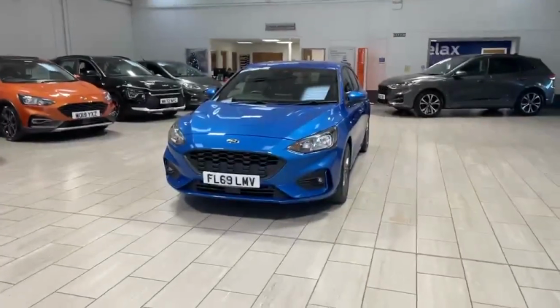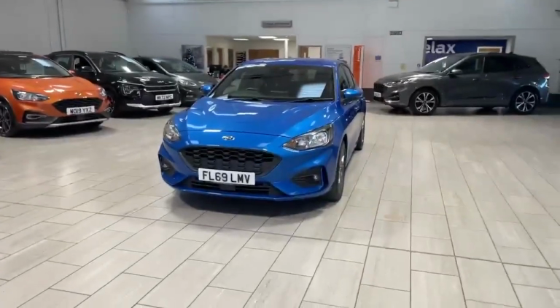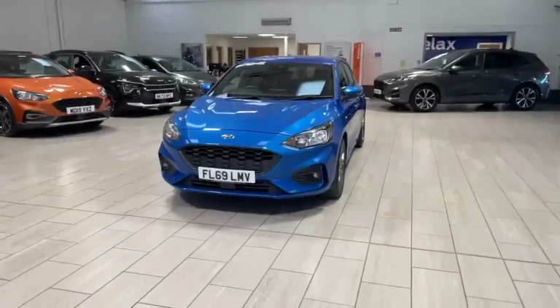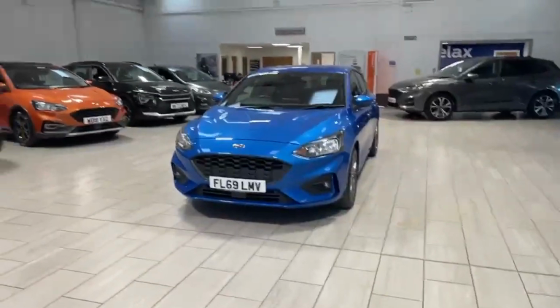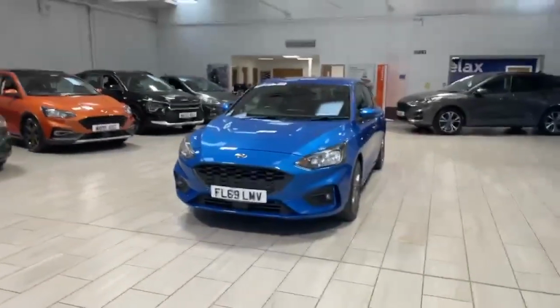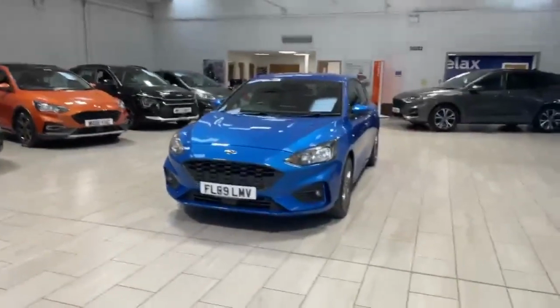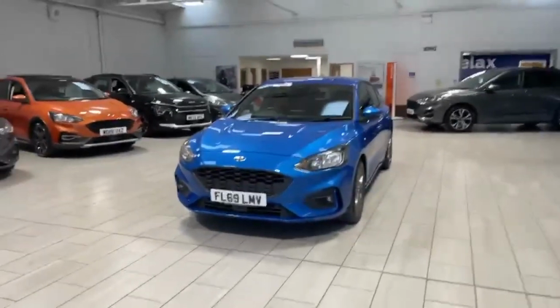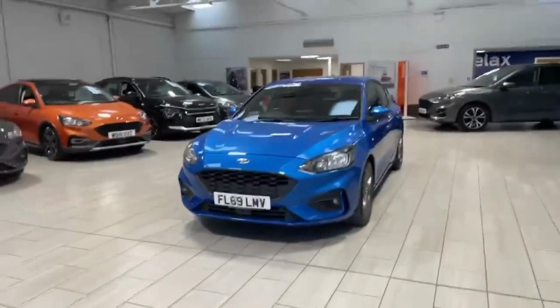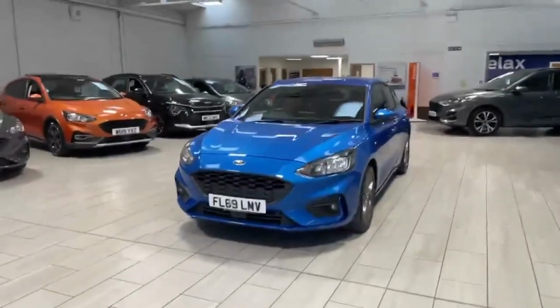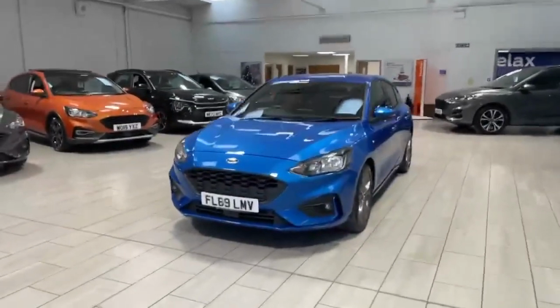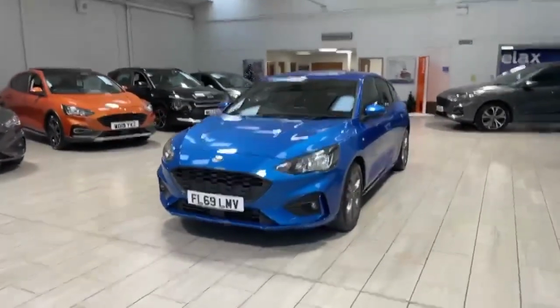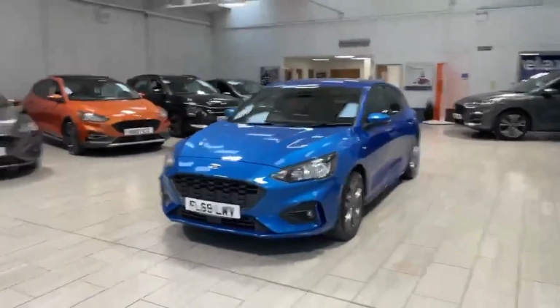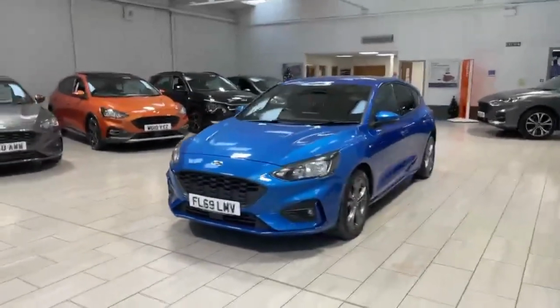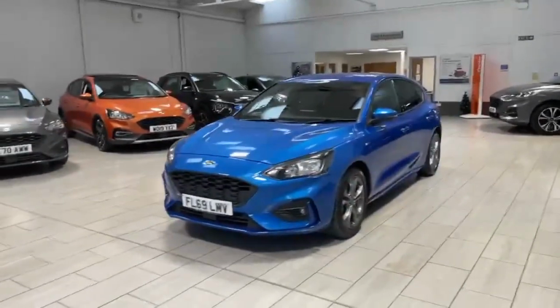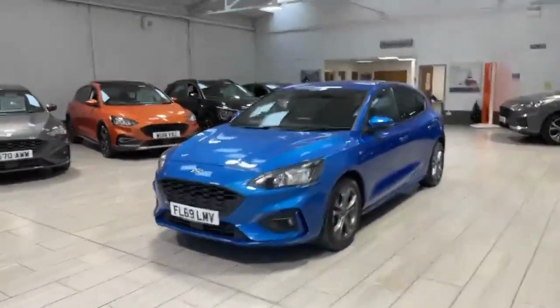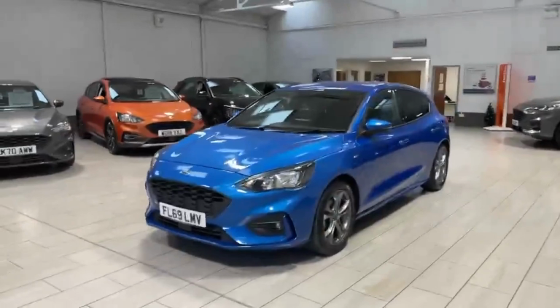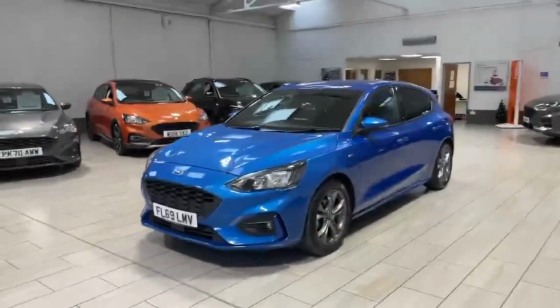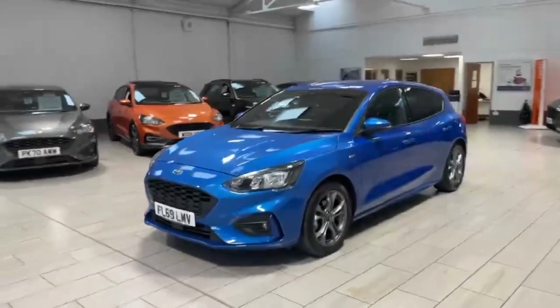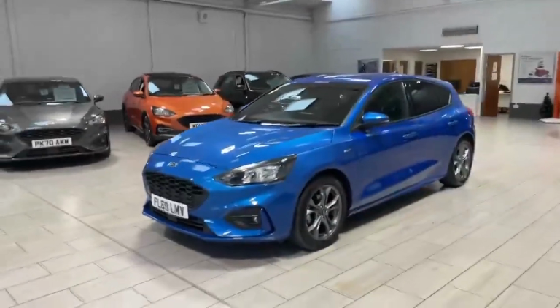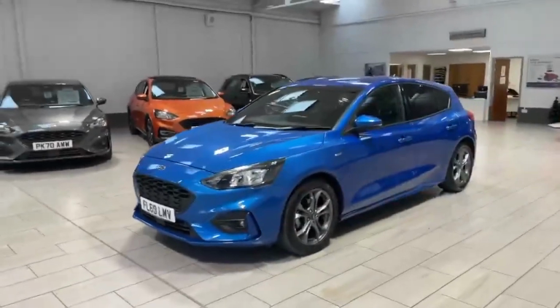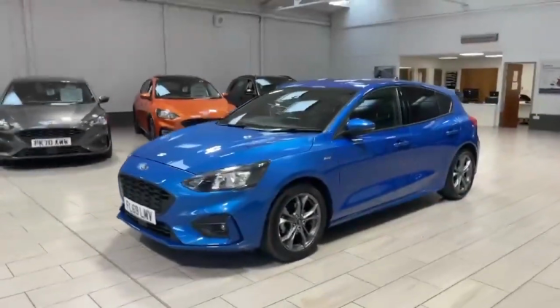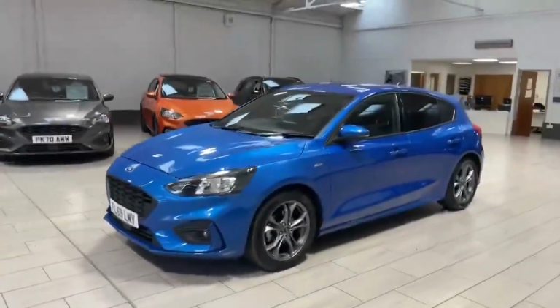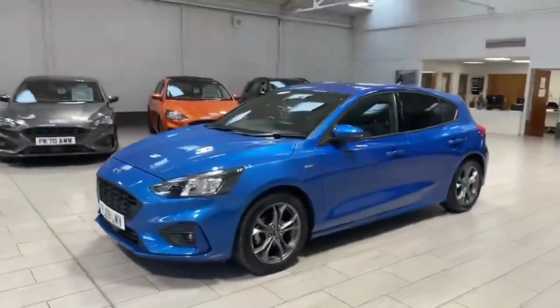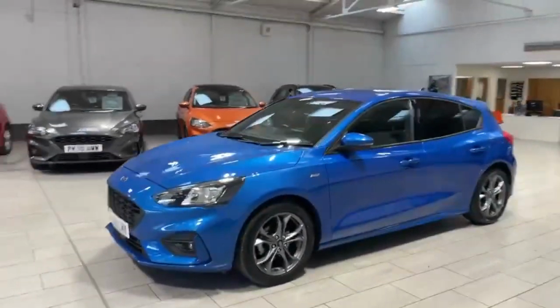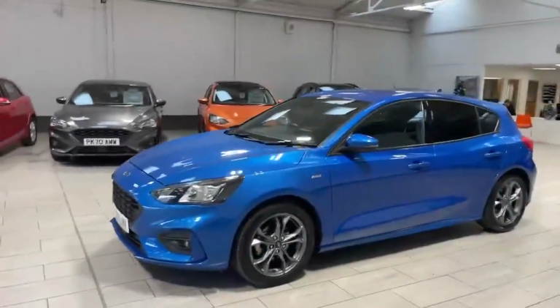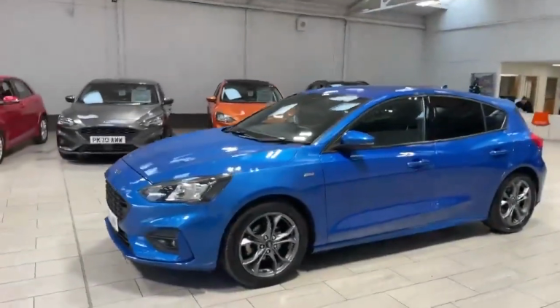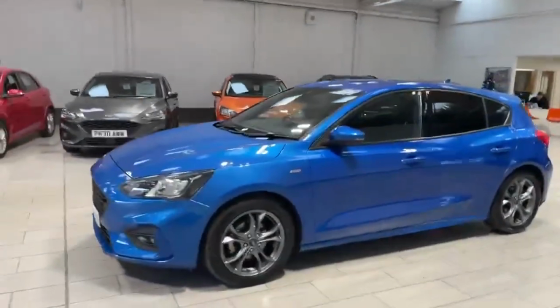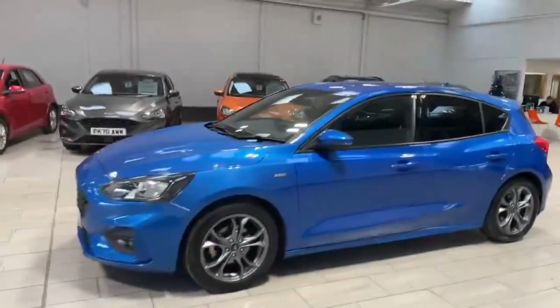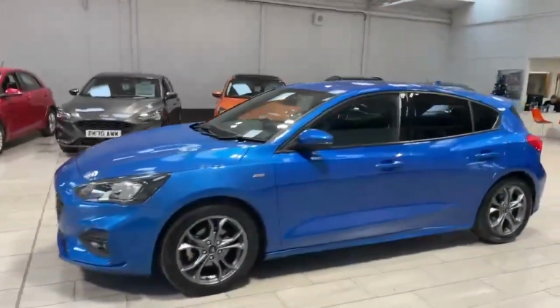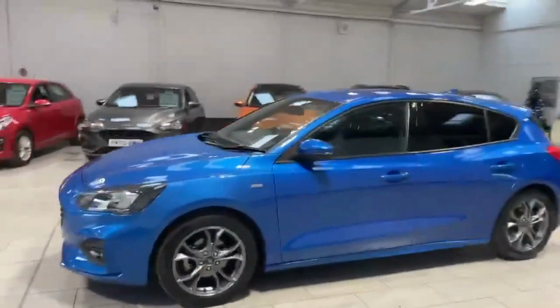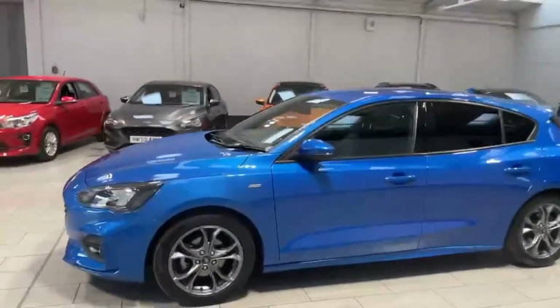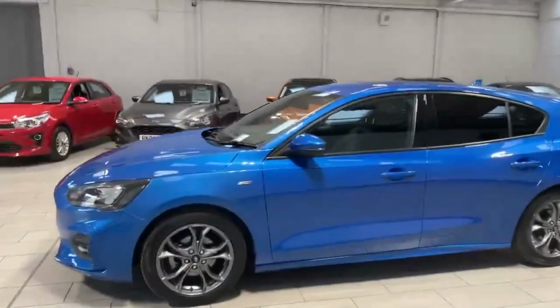Welcome to OMT Ford Accrington. Here we have our 2019 Ford Focus ST Line, finished off in the stunning desert island blue.